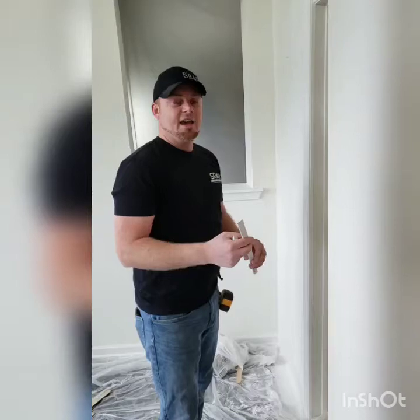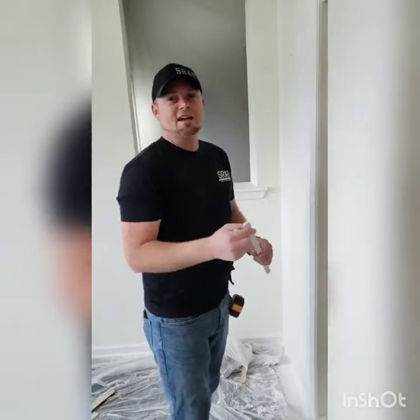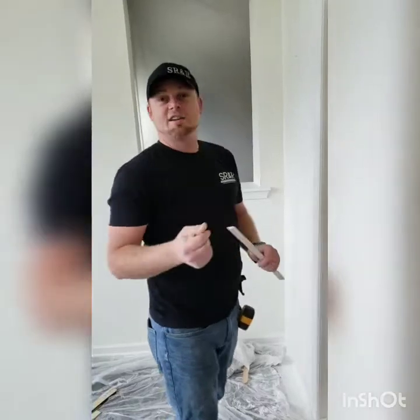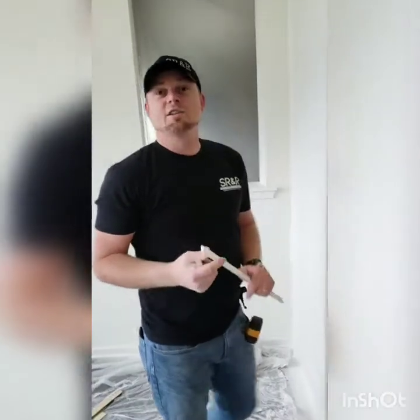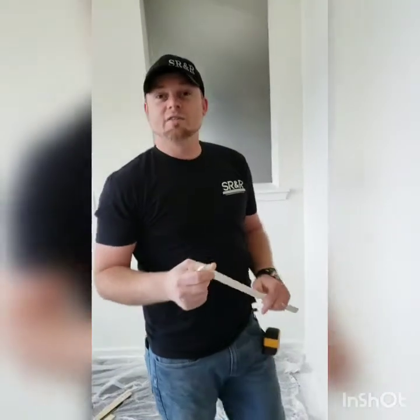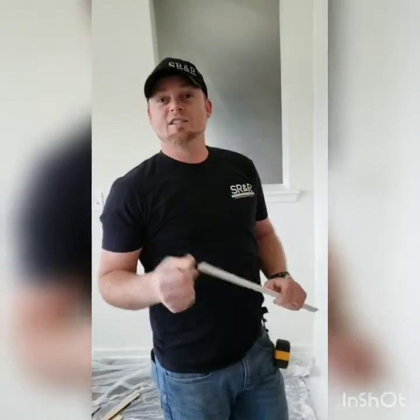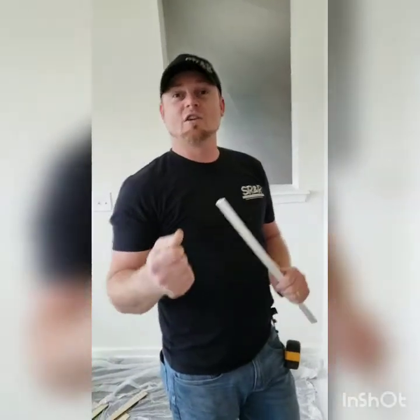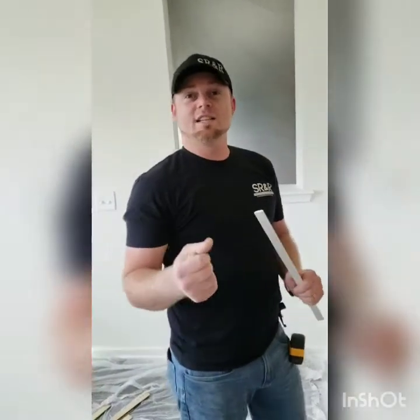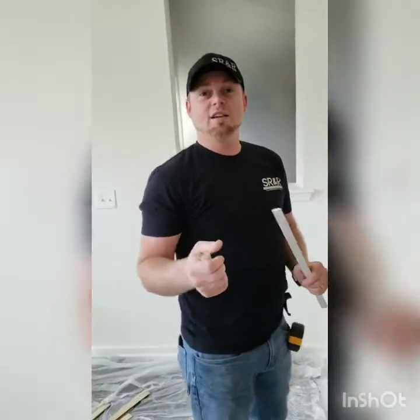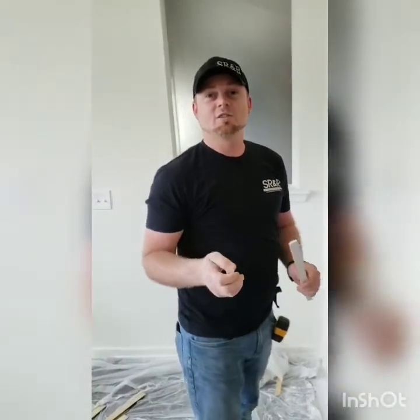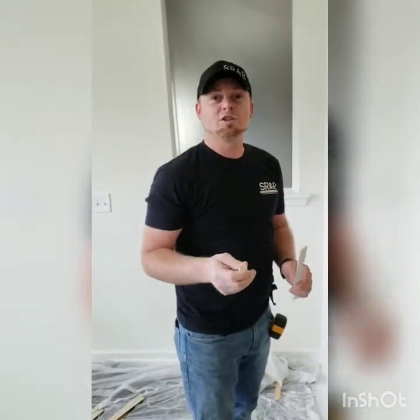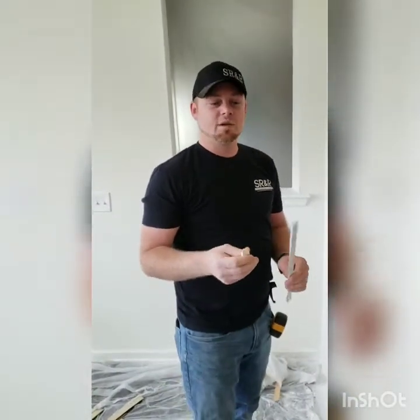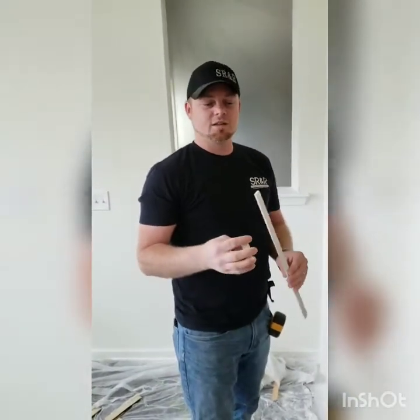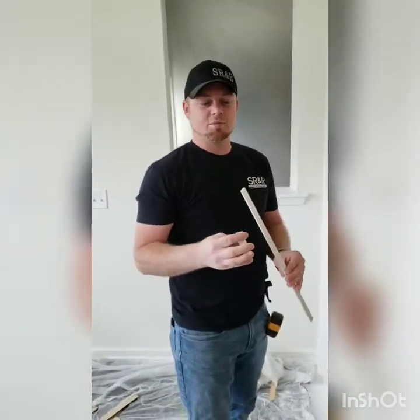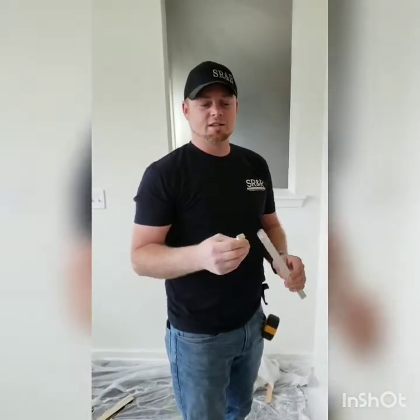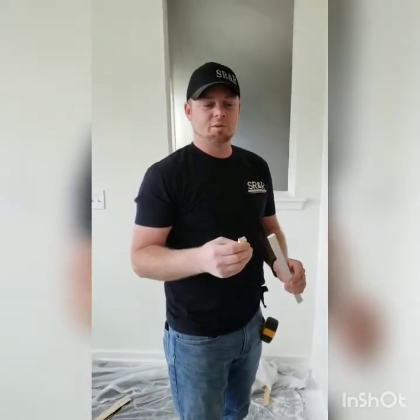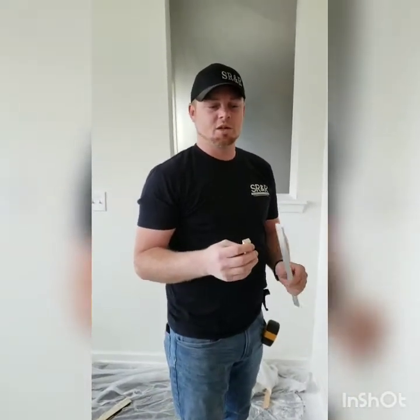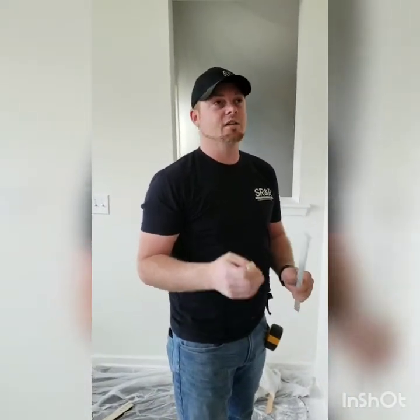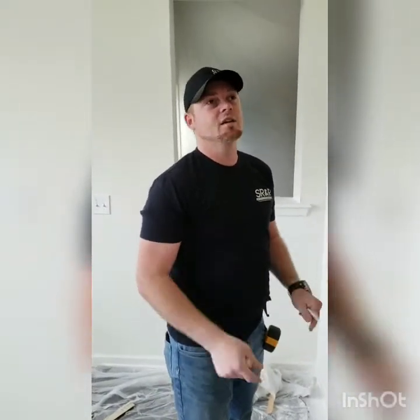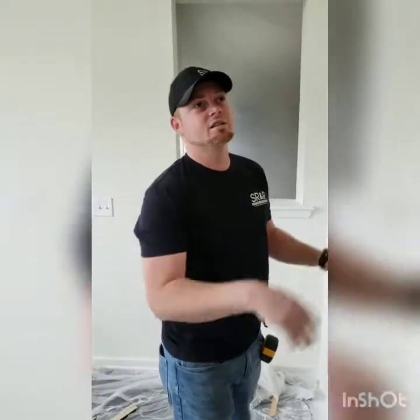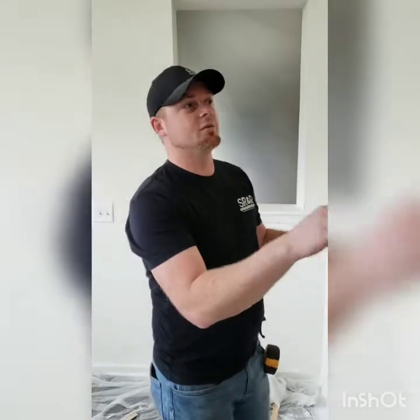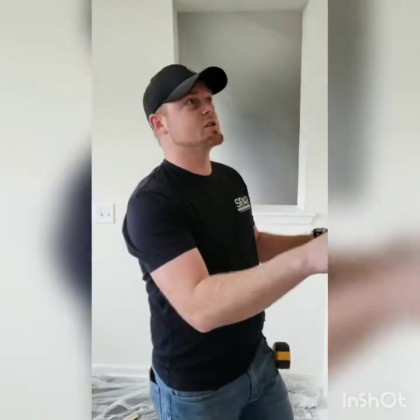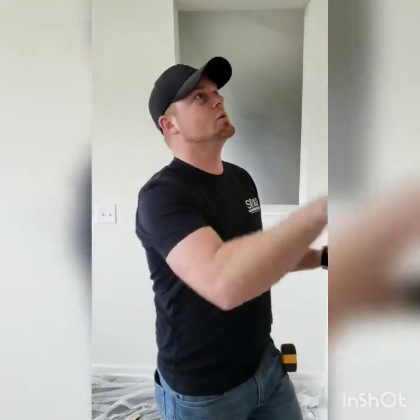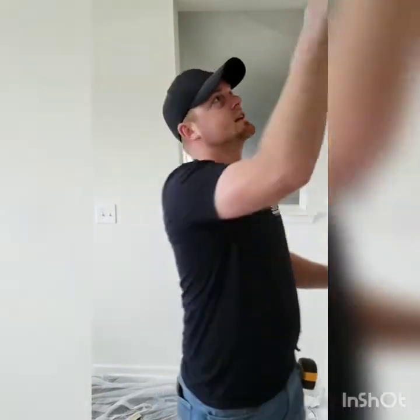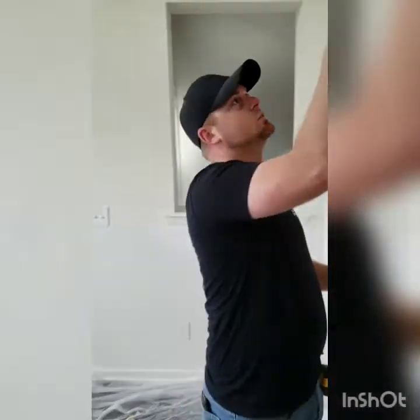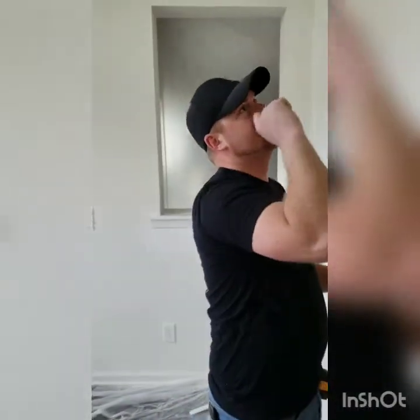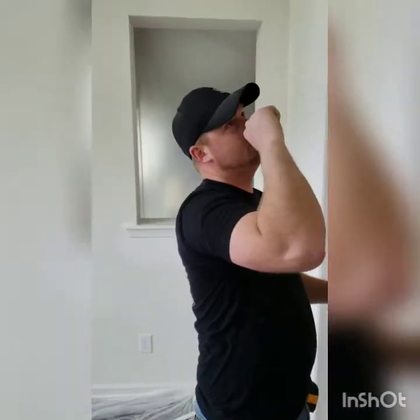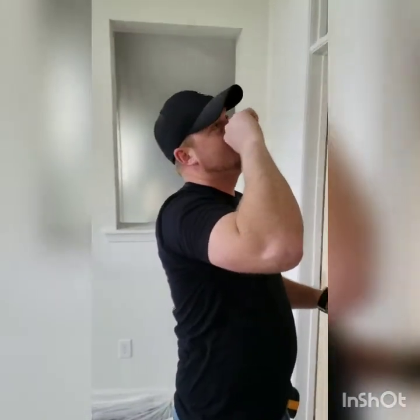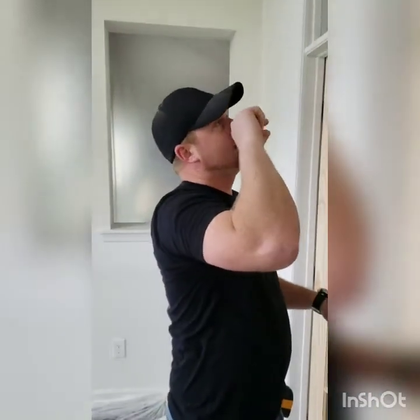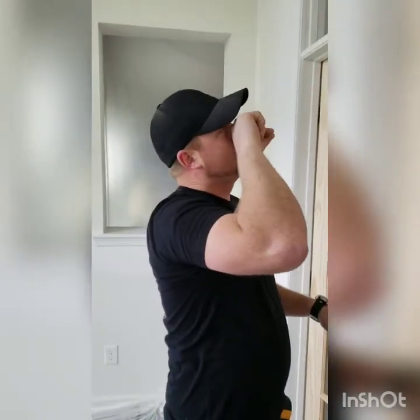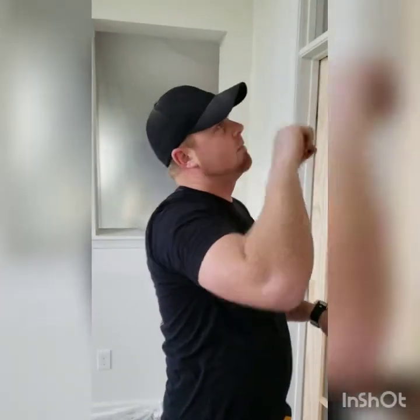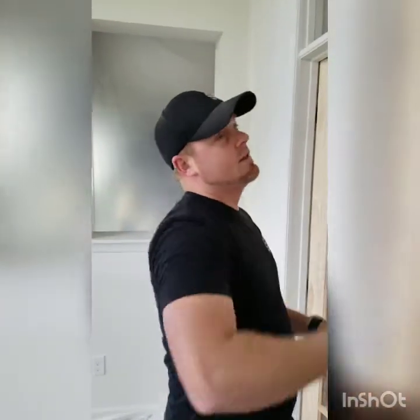Hey guys, it's Derek Stone here for SRNR TV. Just want to show you guys a couple projects we've been working on. This is a double French door with a transom window above it.